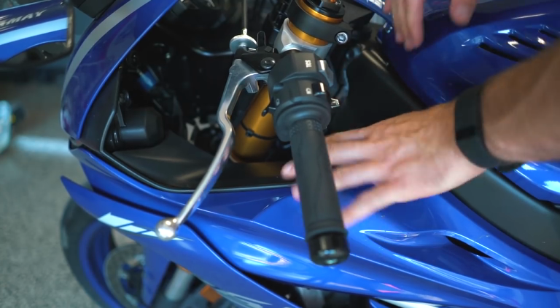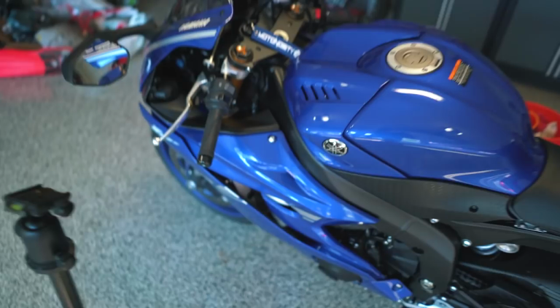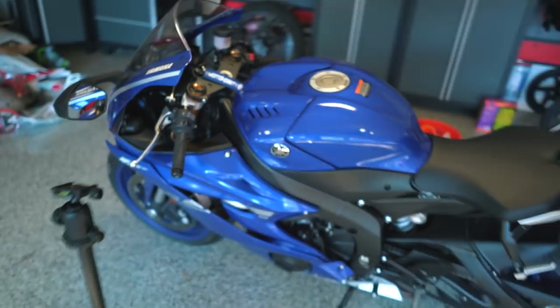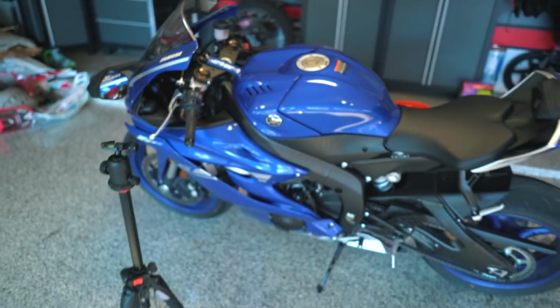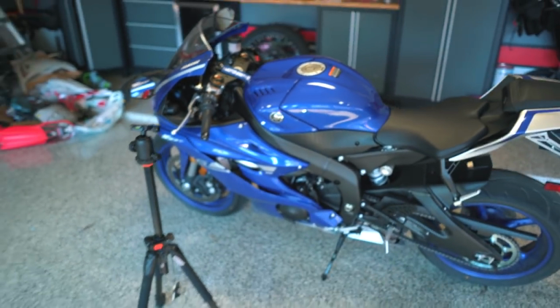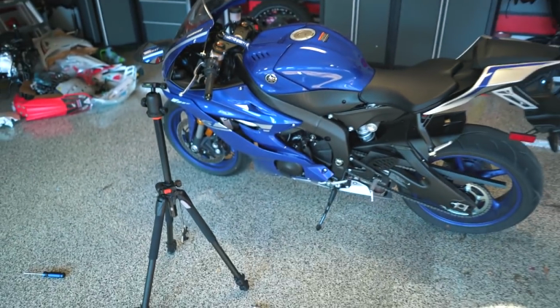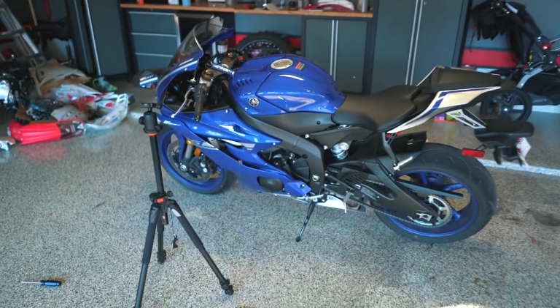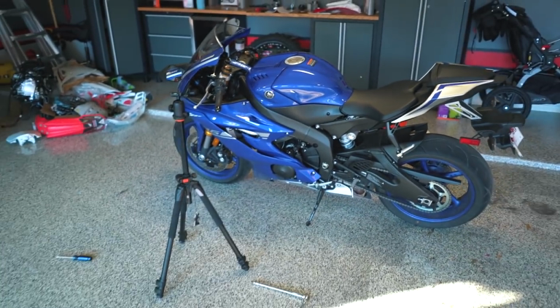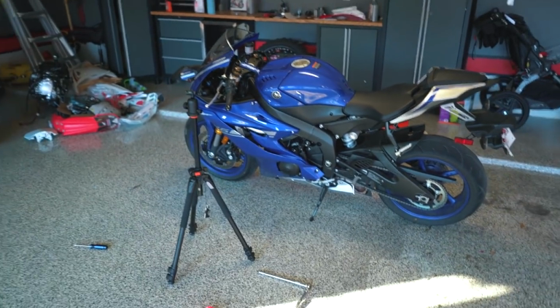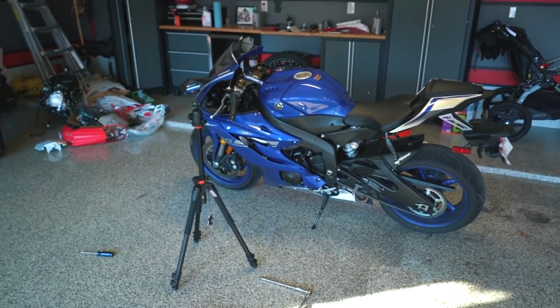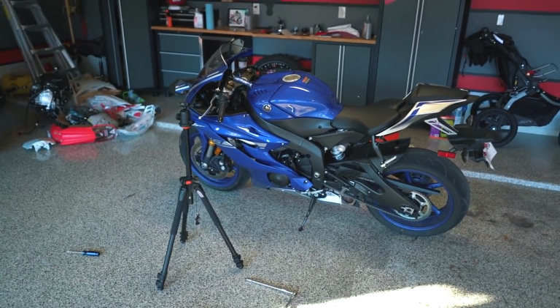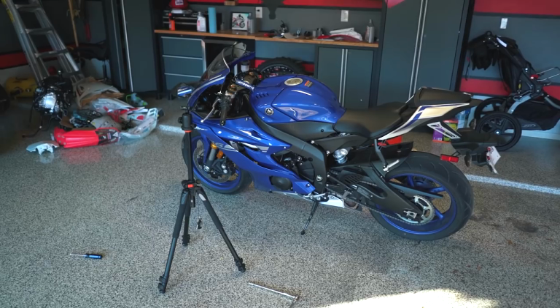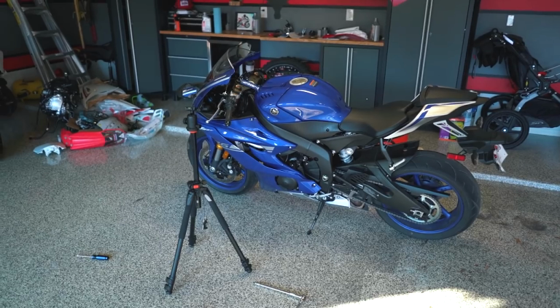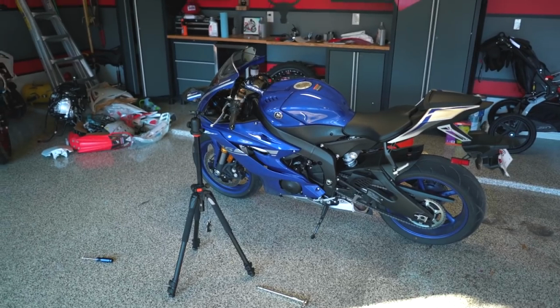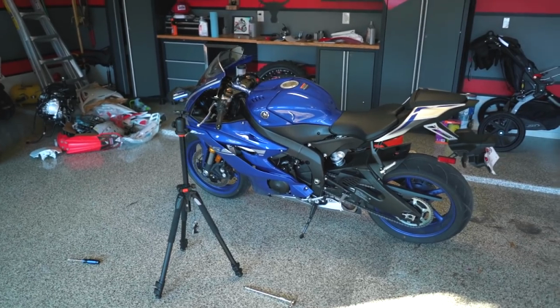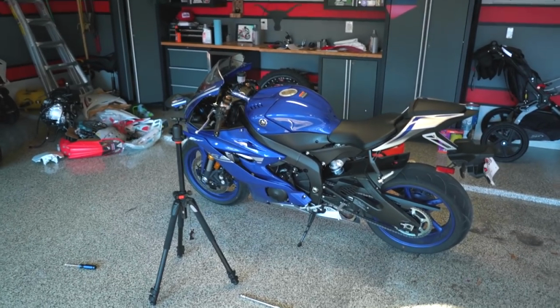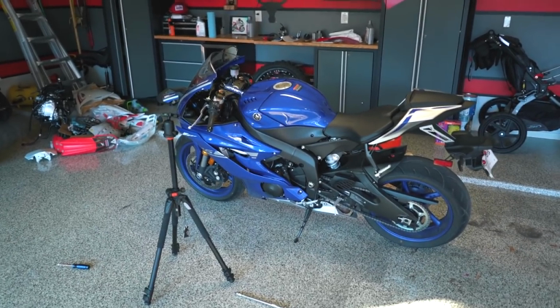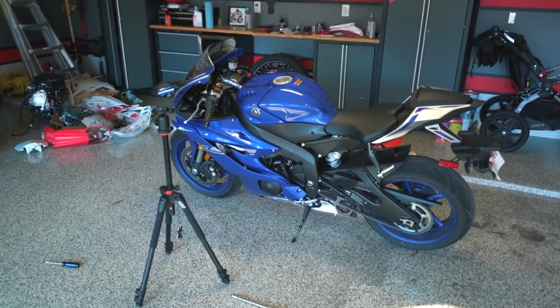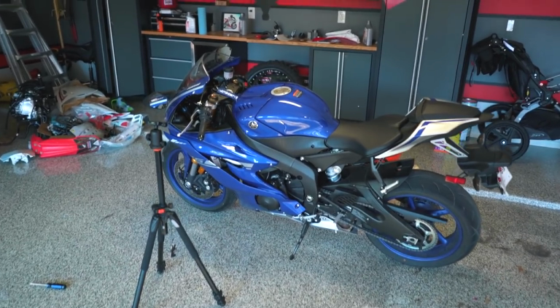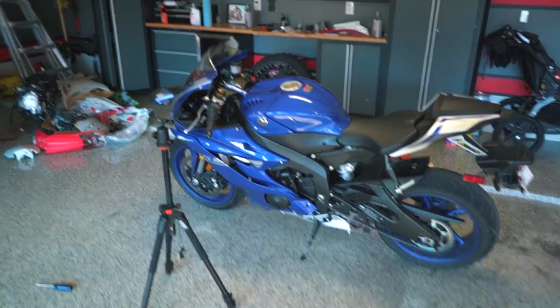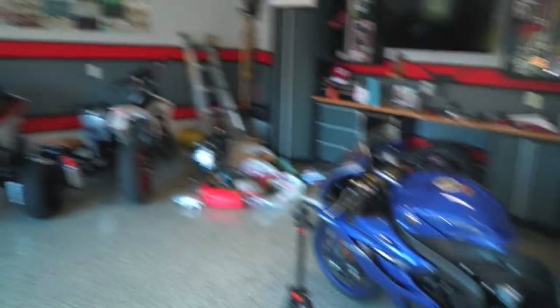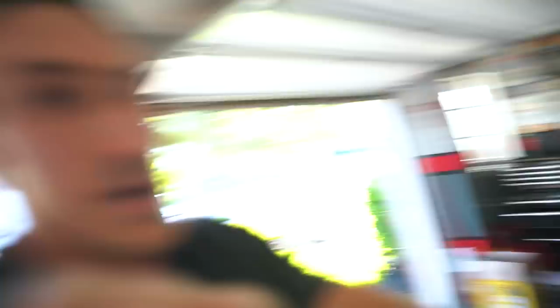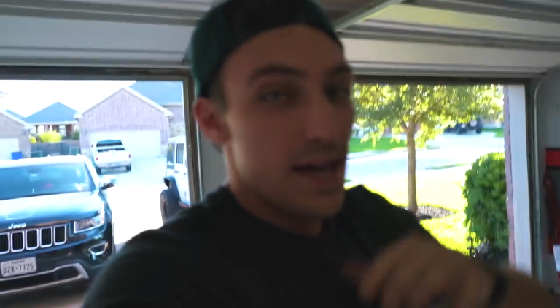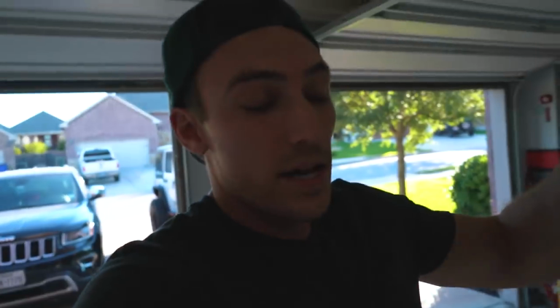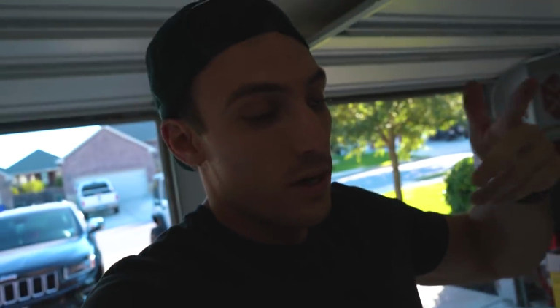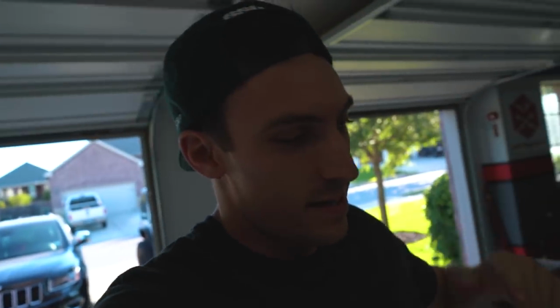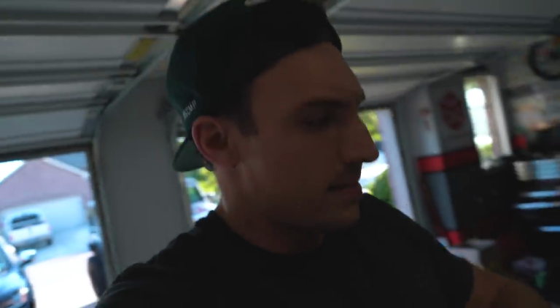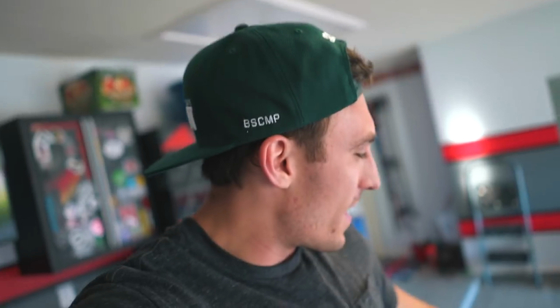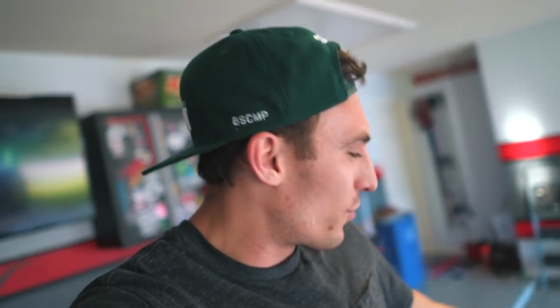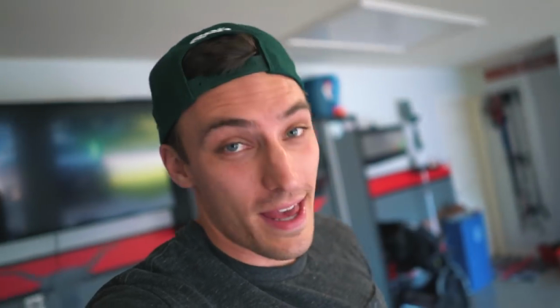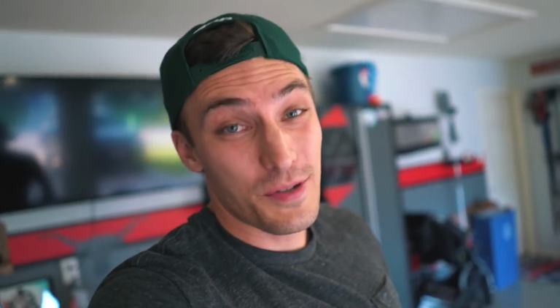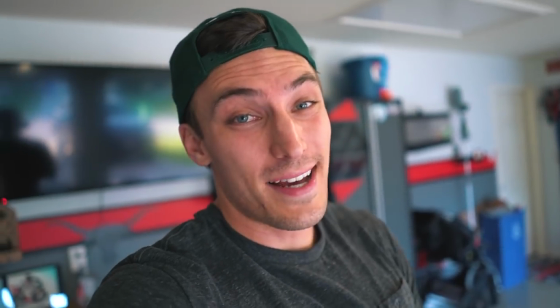And there it is guys — the completed oil change and filter change on the 2017 and up R6. Hopefully that helps you guys out.